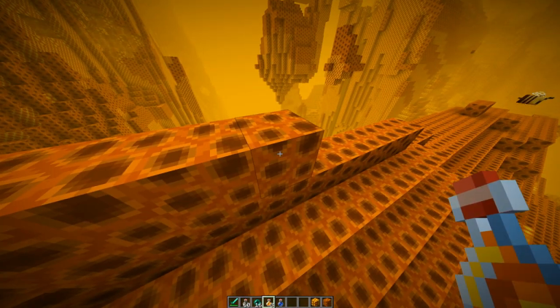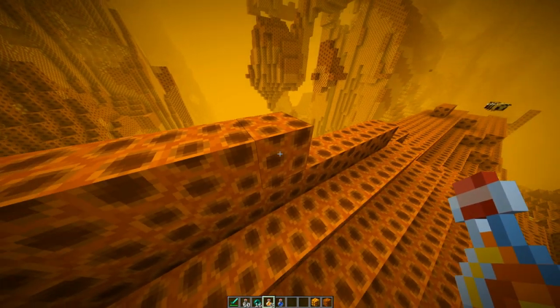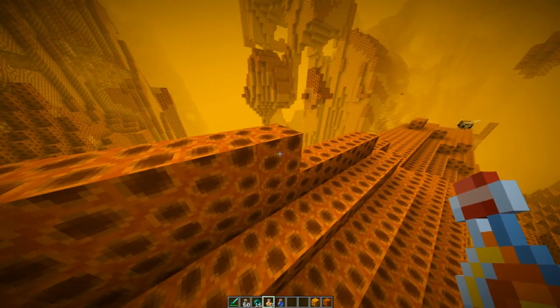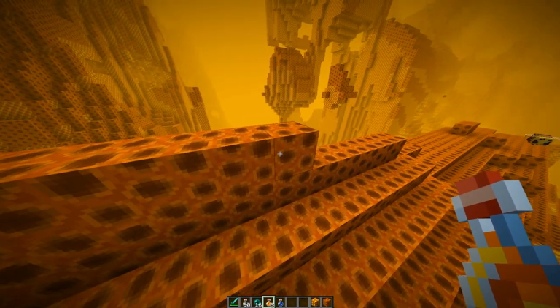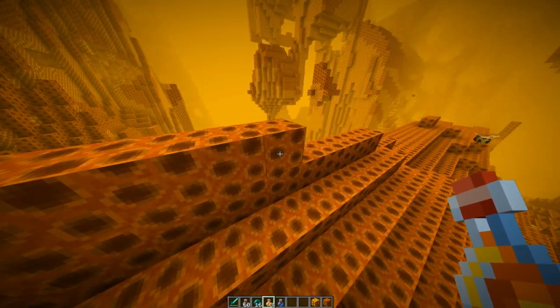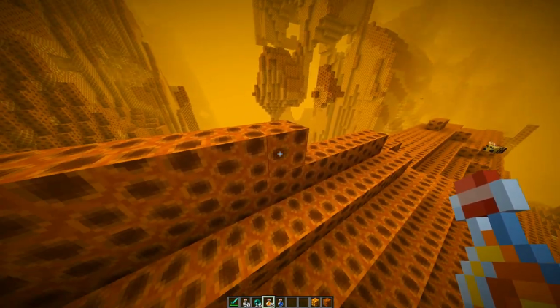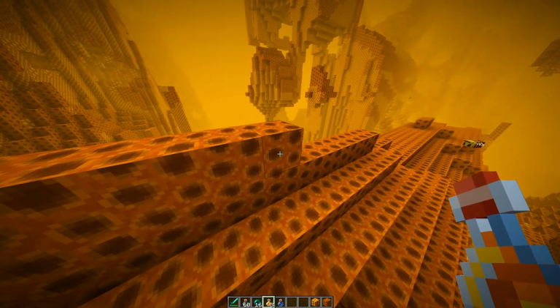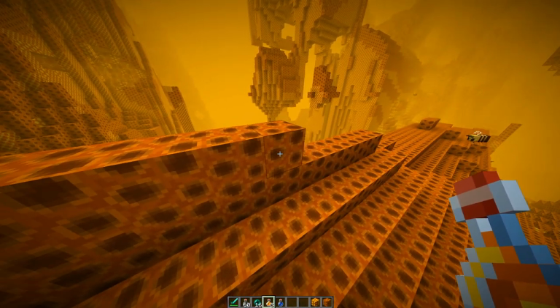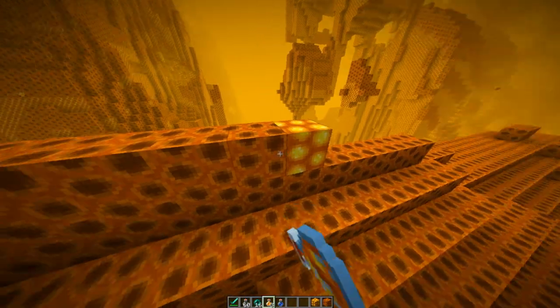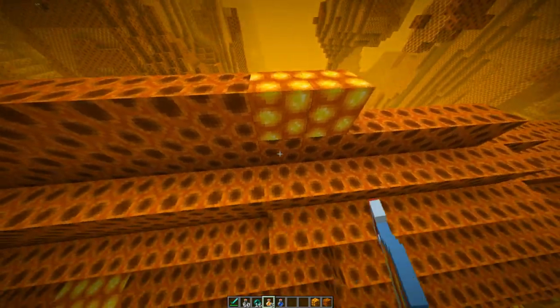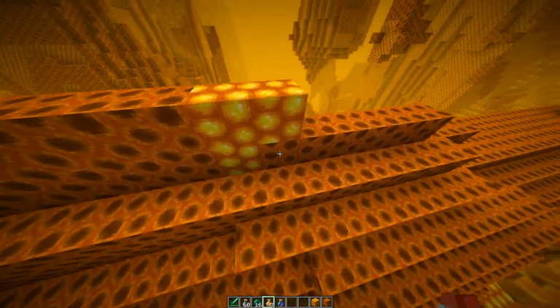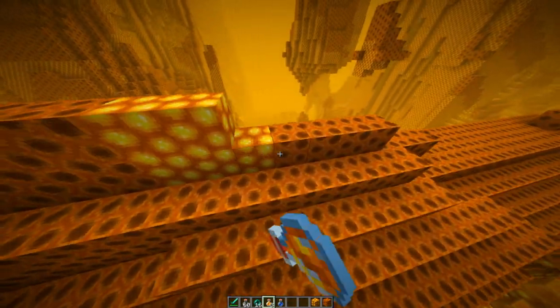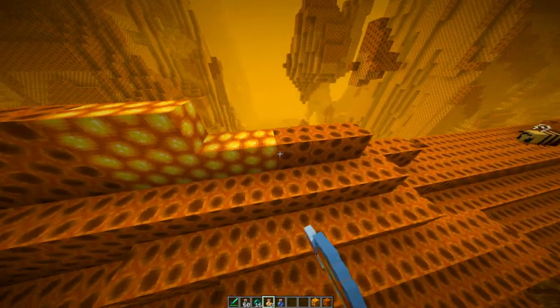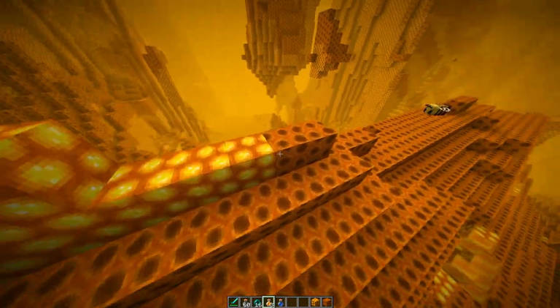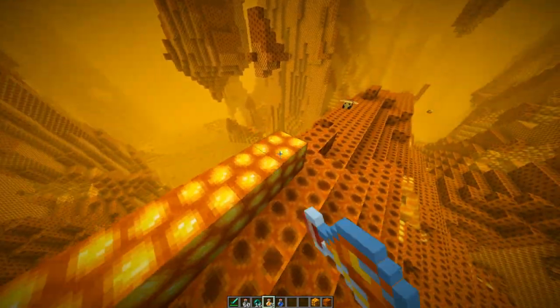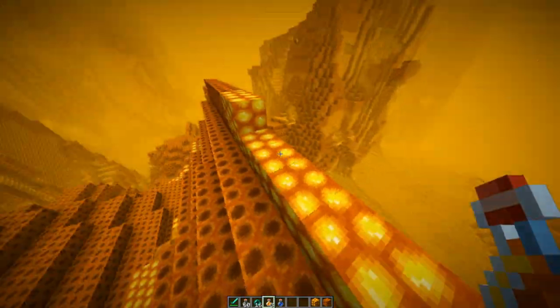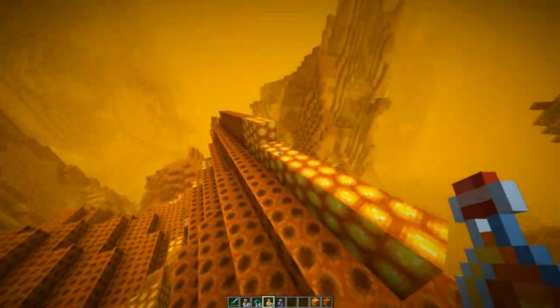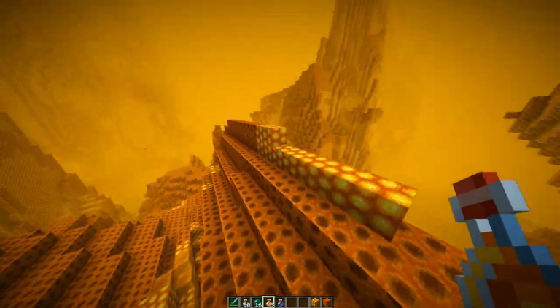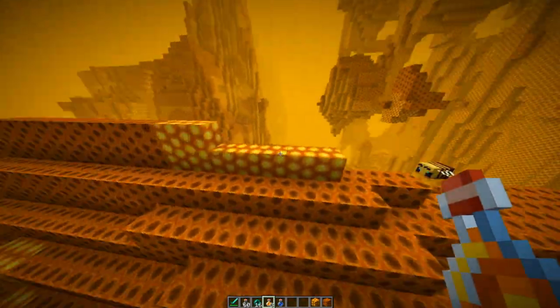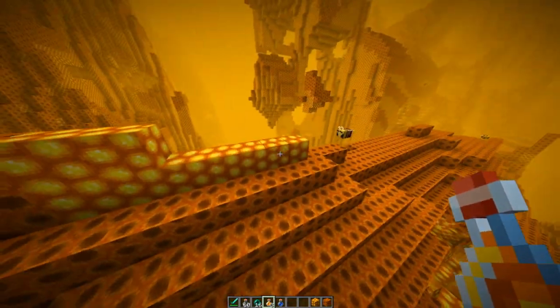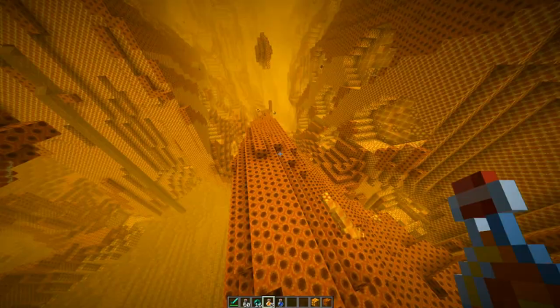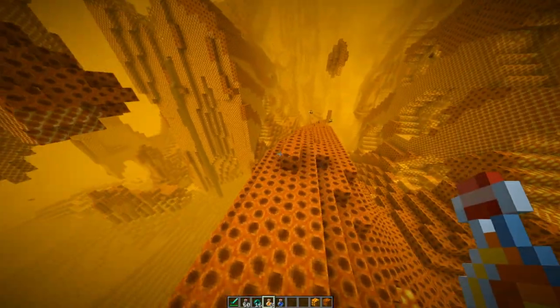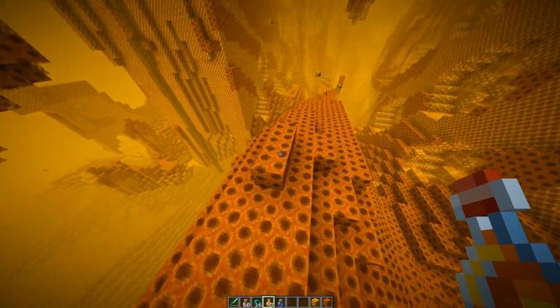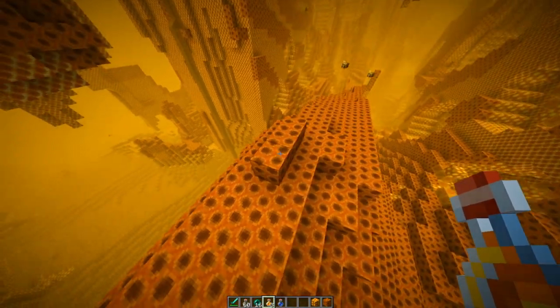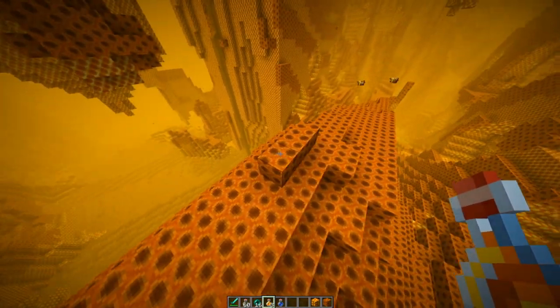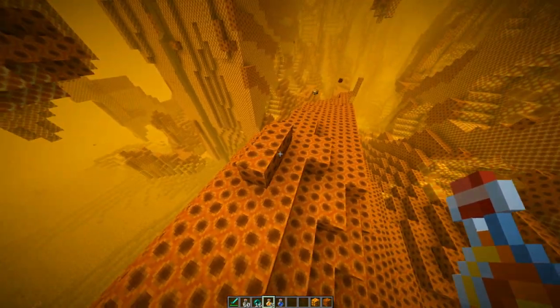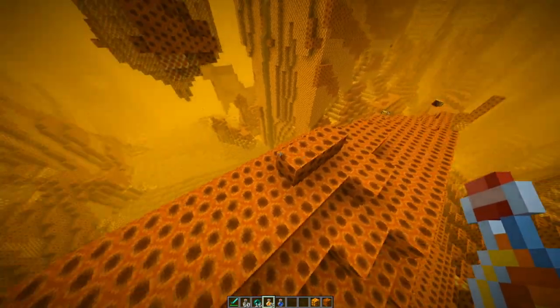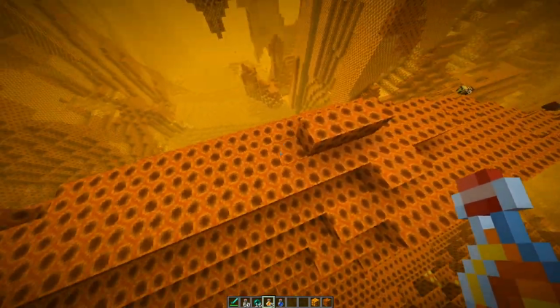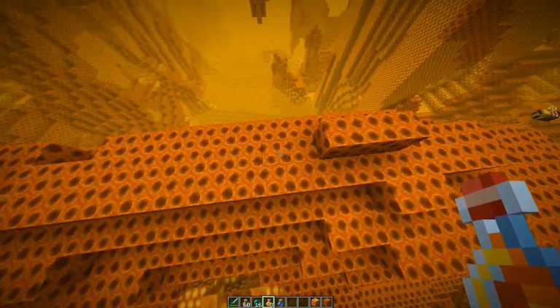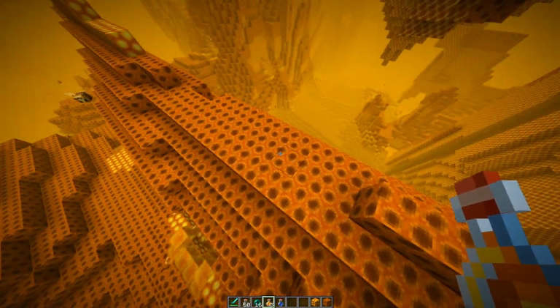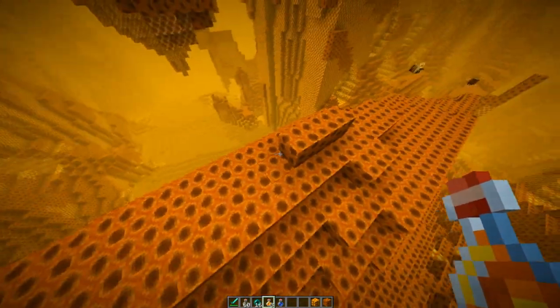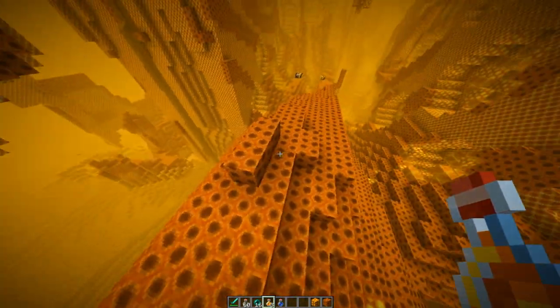Another interesting thing to note is if you have a honey bottle, you can actually fill up these empty porous honeycomb blocks and get this texture if you want. It also could be a way of storing it if you want to store it in a block form.